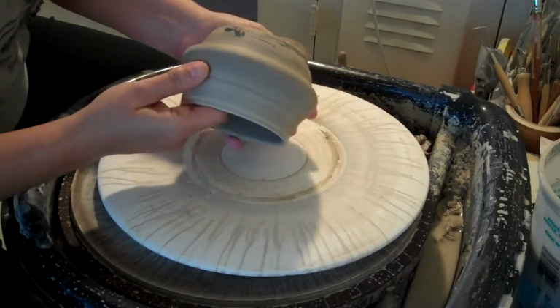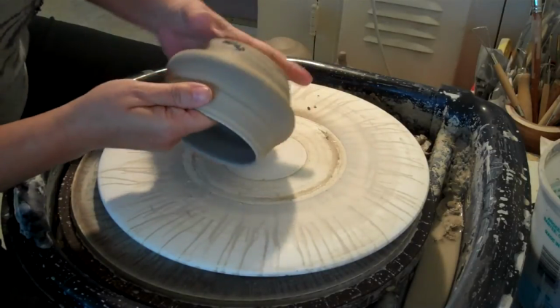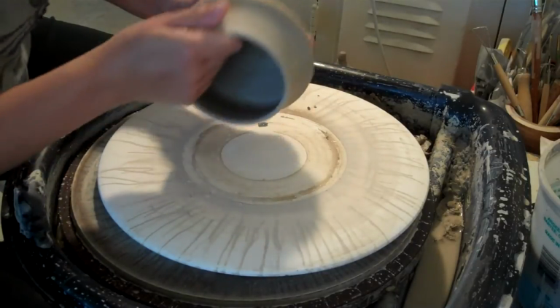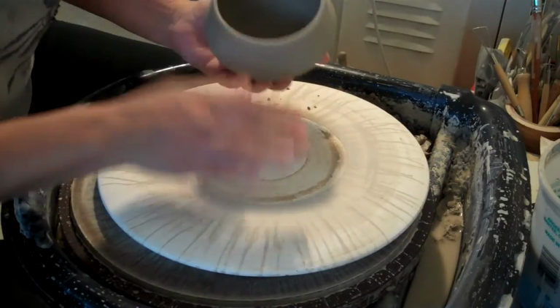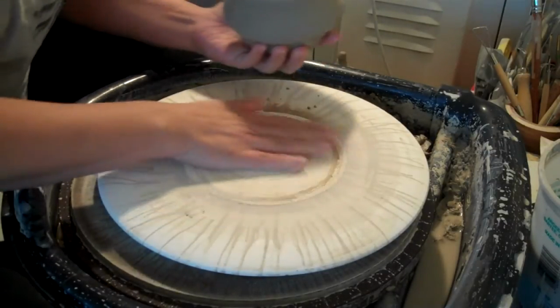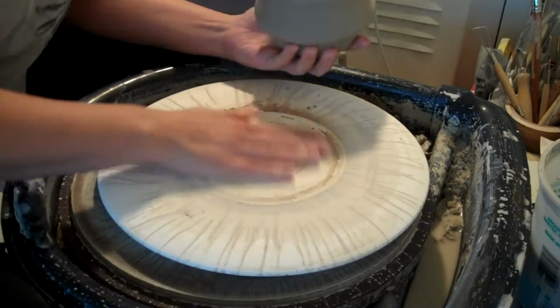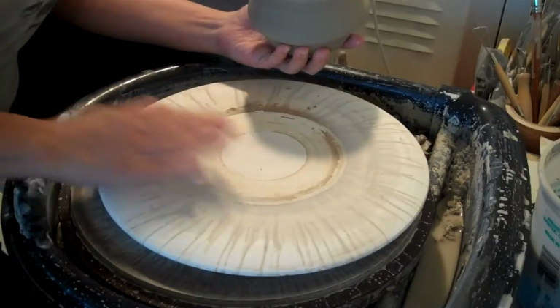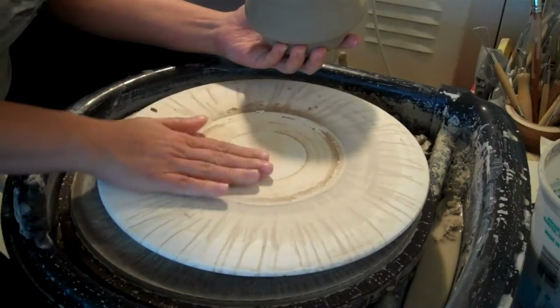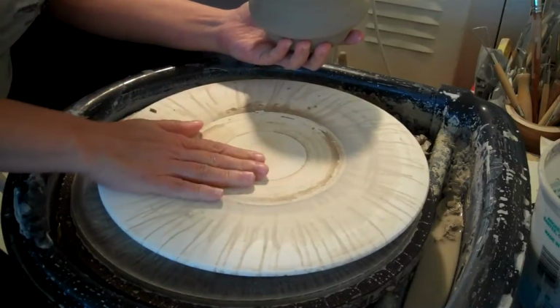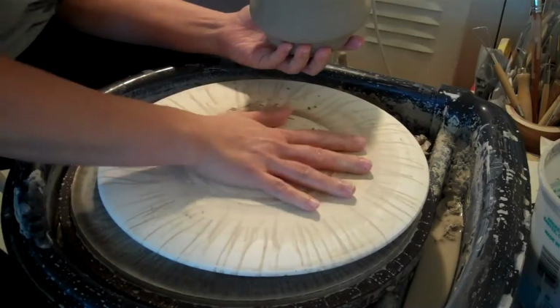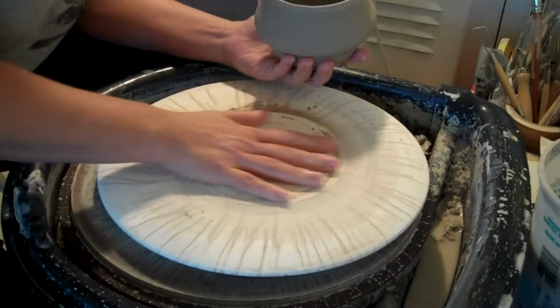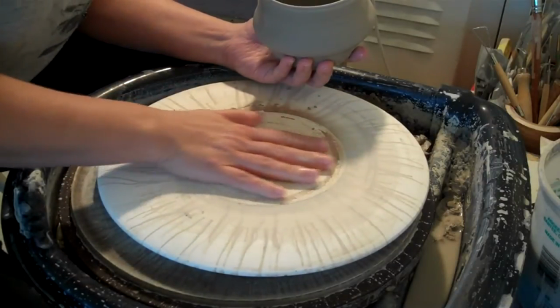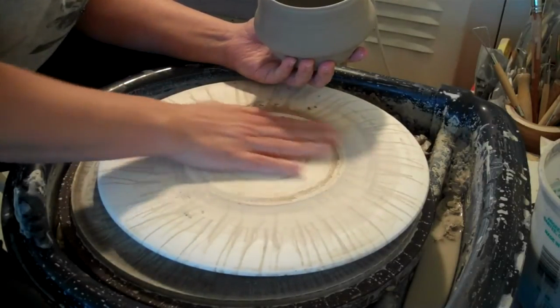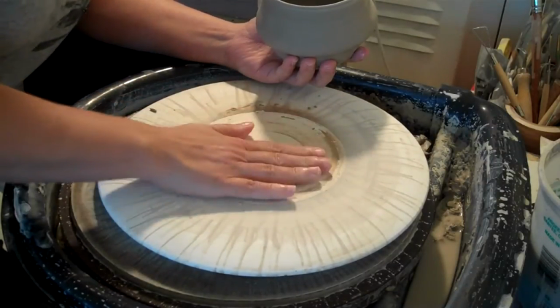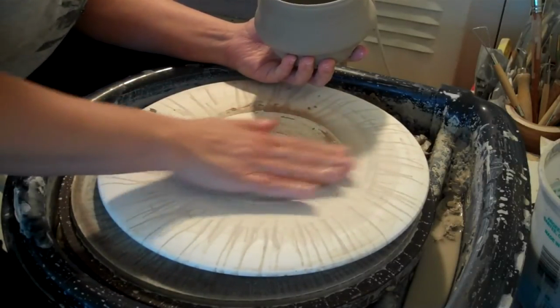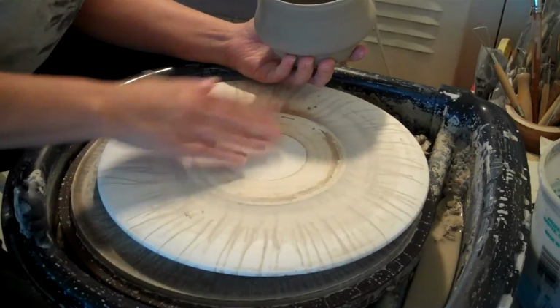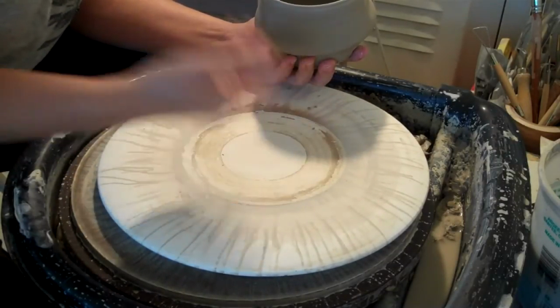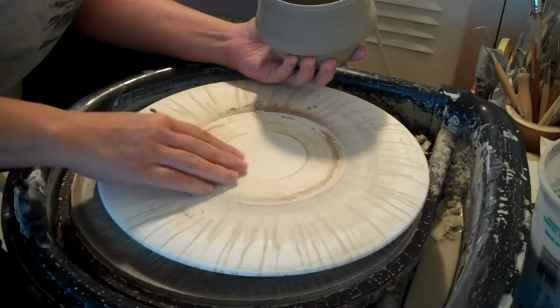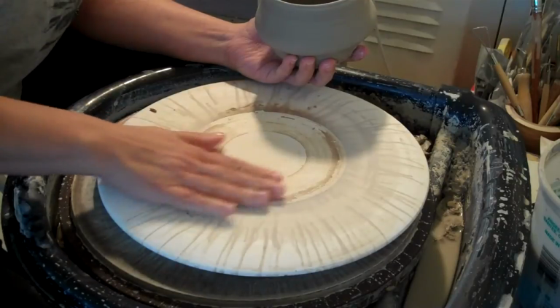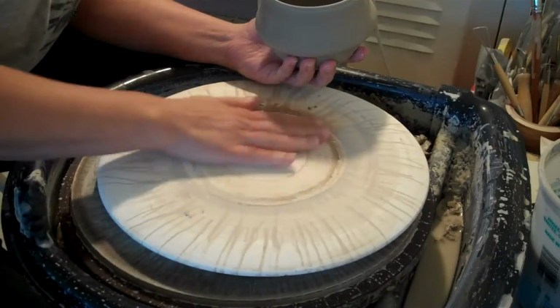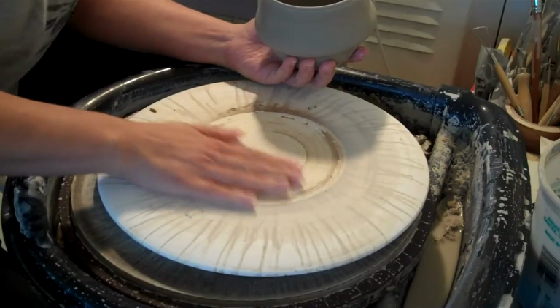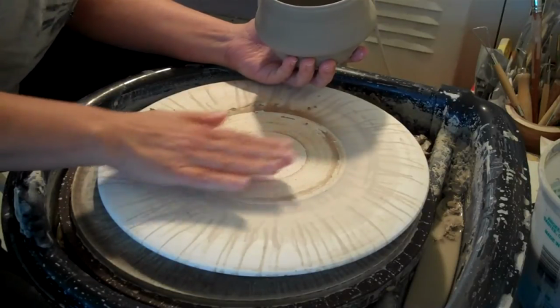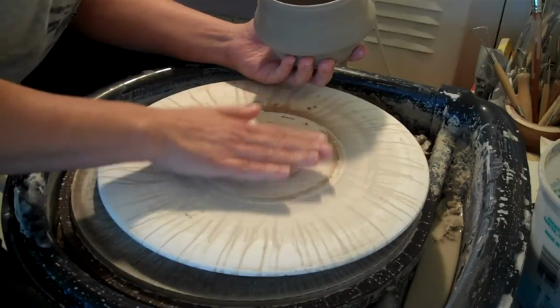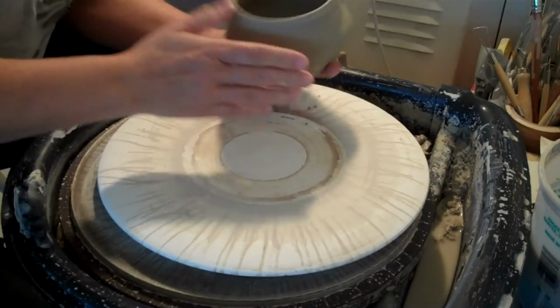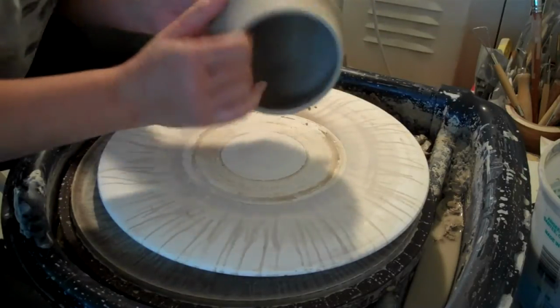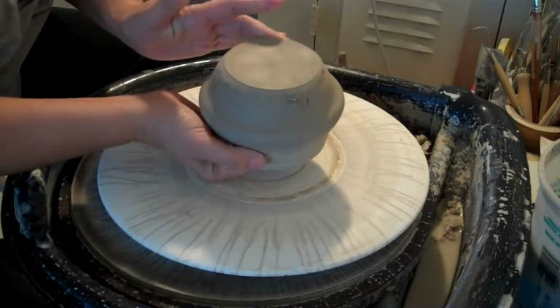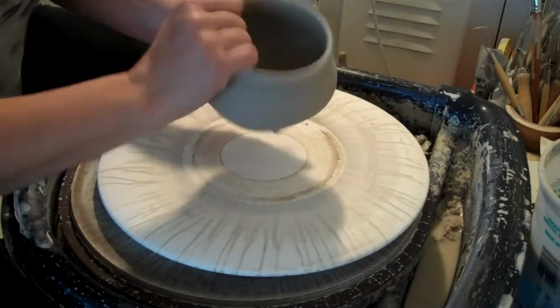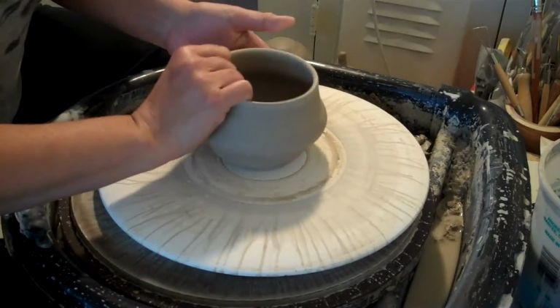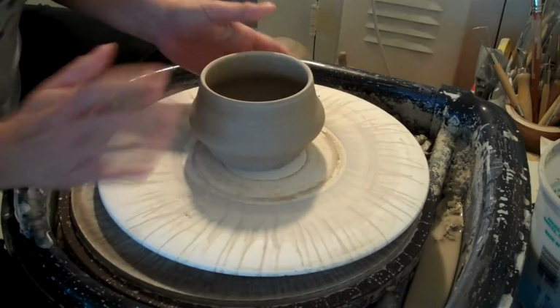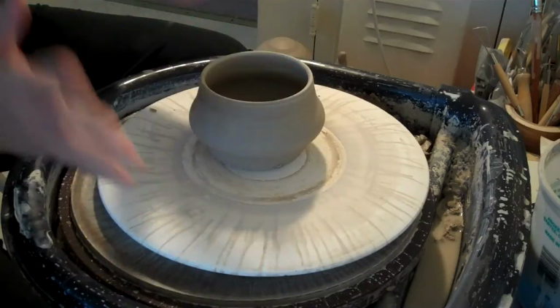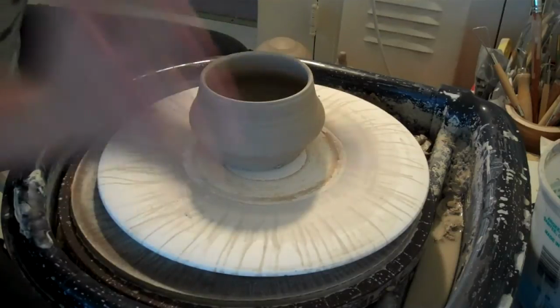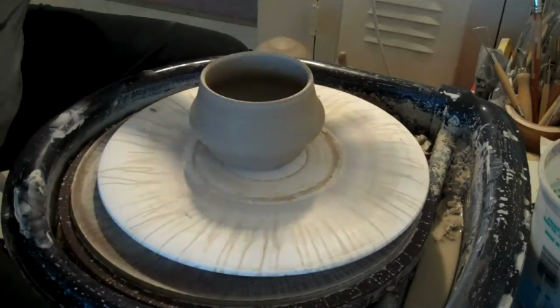But it was great — this is a great little thing. I need to get some more of these though, because if I can't cut it off and take it off, I don't want to ruin the top. I just need to get some more, I think. Anyway, just thought I'd share the HydroBat.